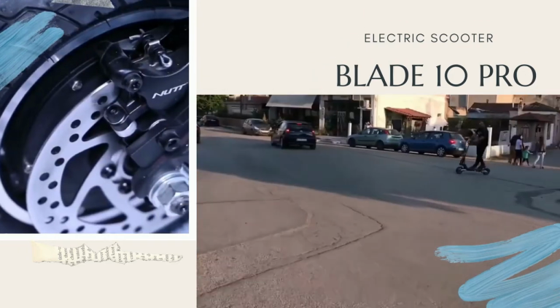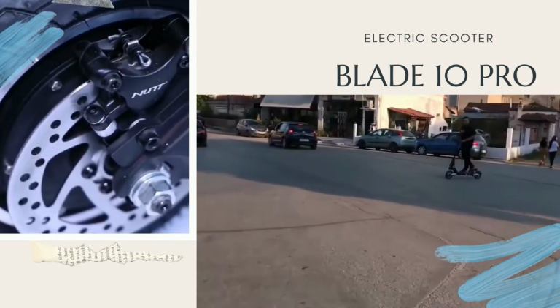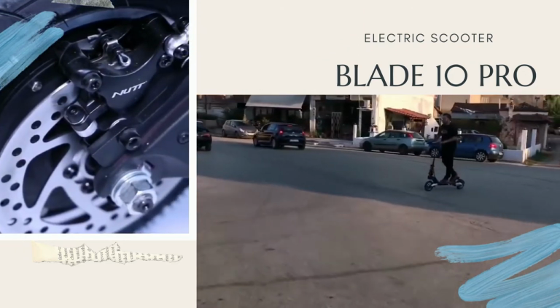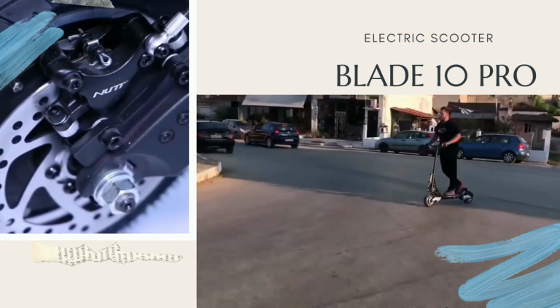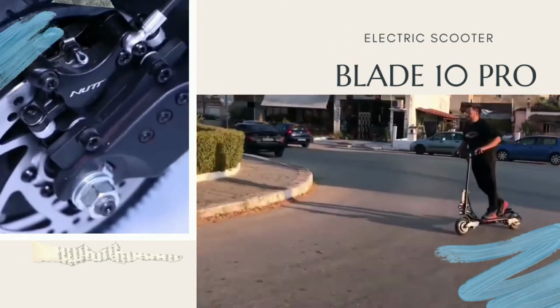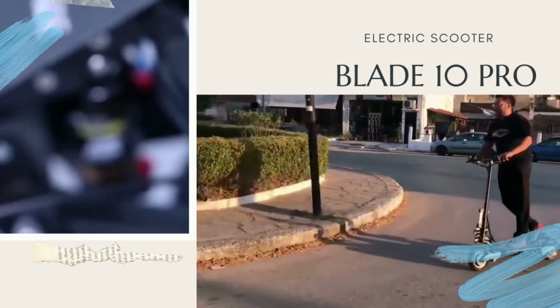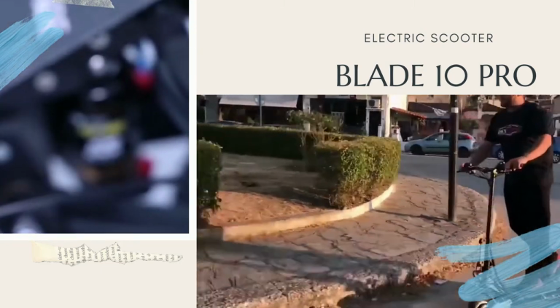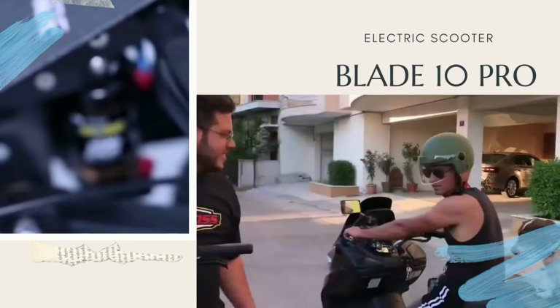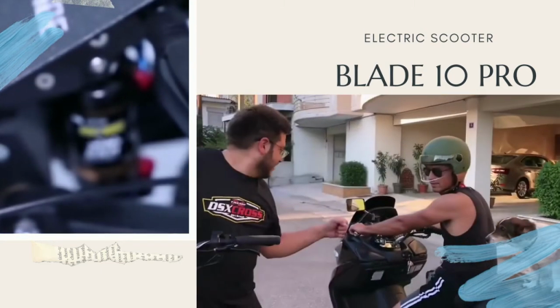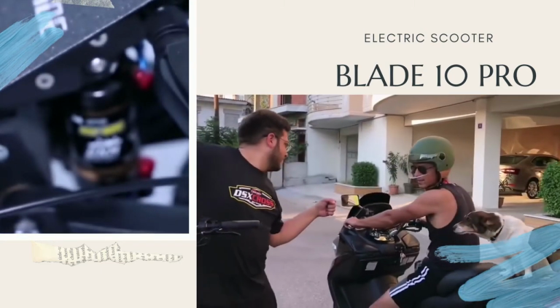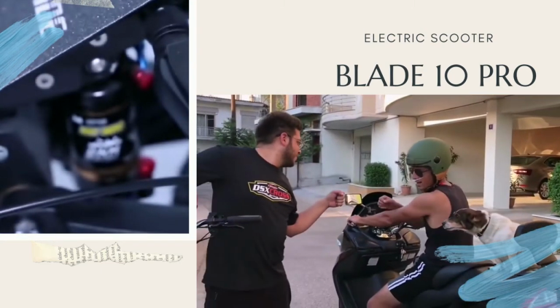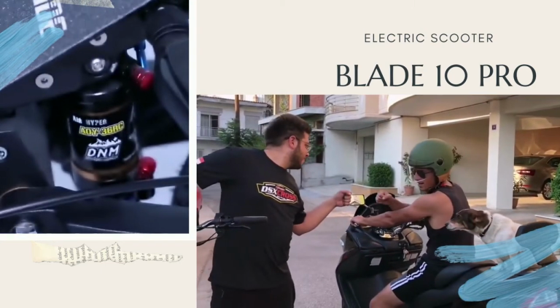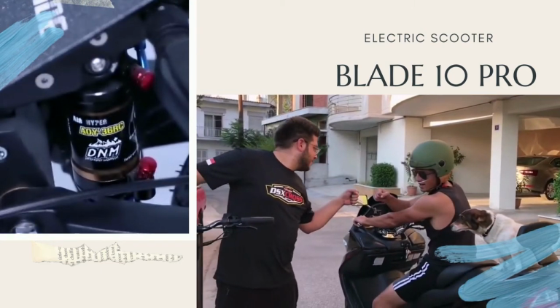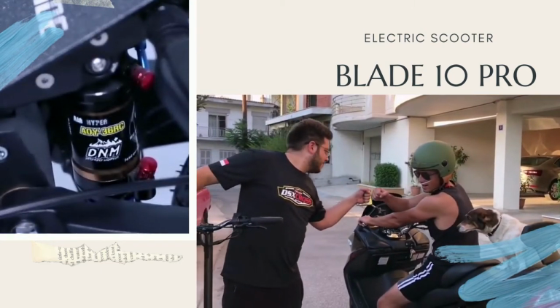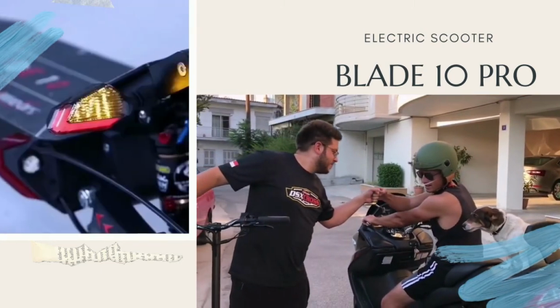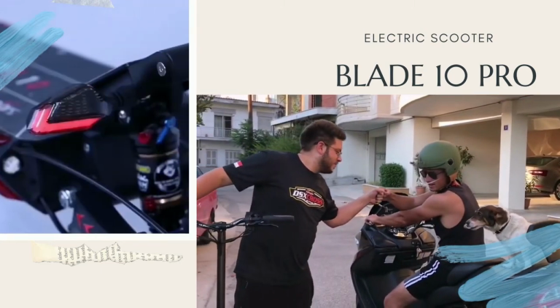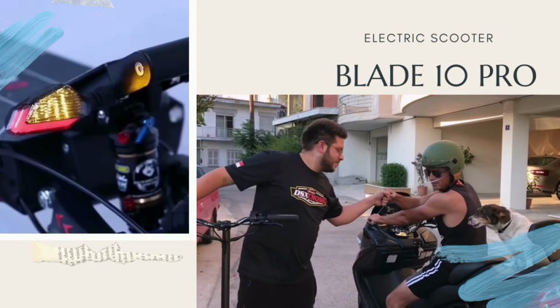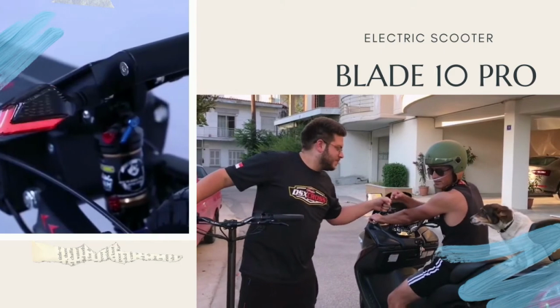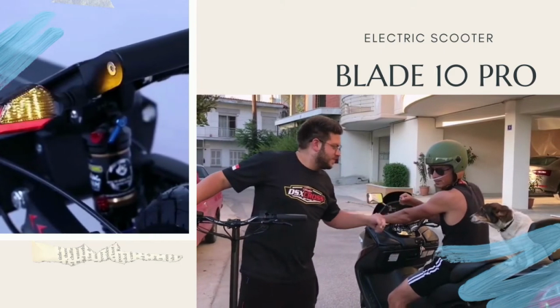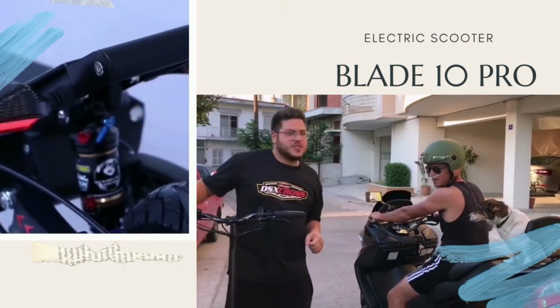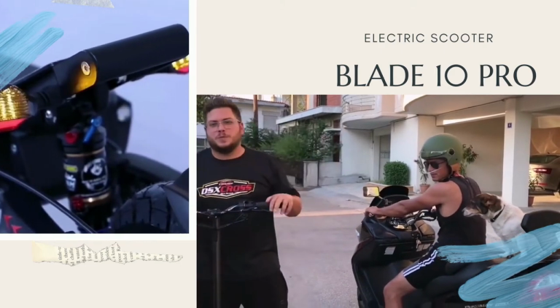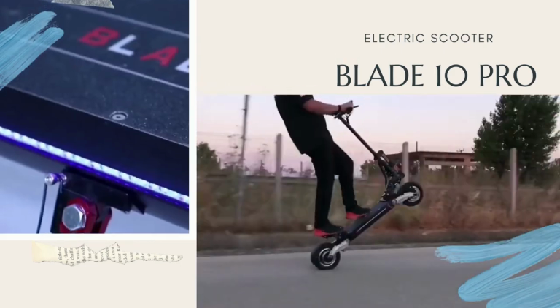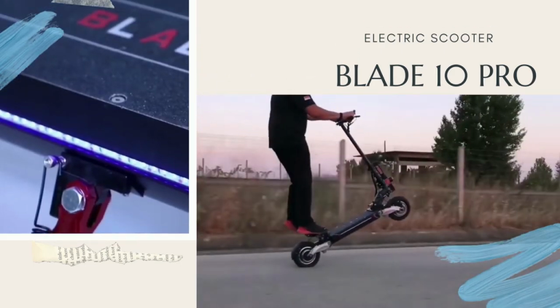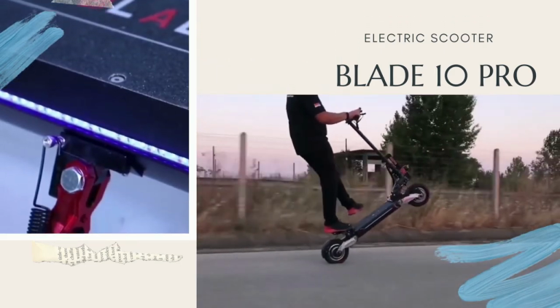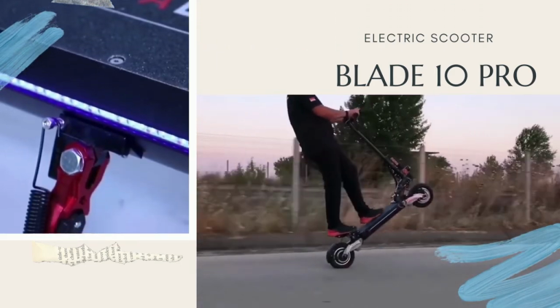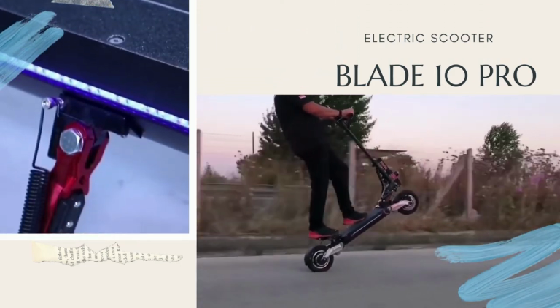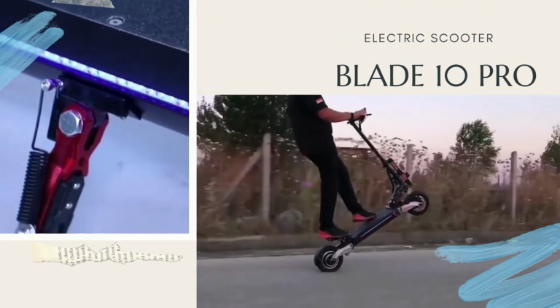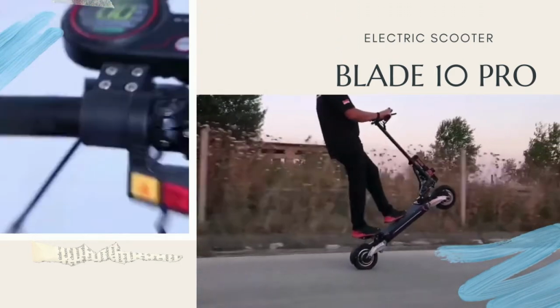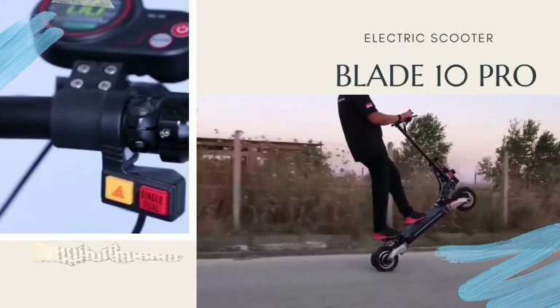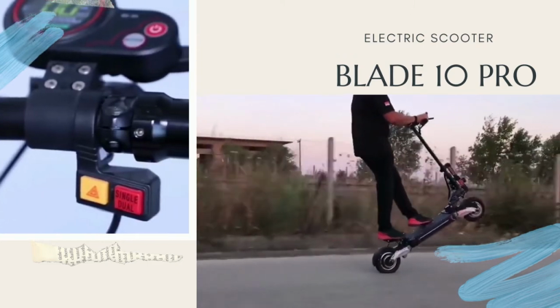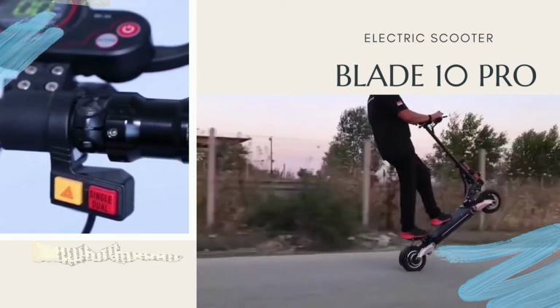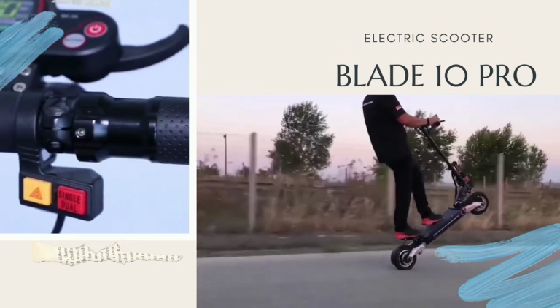There is an official group on Facebook called Blade 10. There you can find them and ask them everything you need to know about their factory and their models. Until the next video, be safe with your eyes open. Thank you for watching and greetings with Great Blade 10.